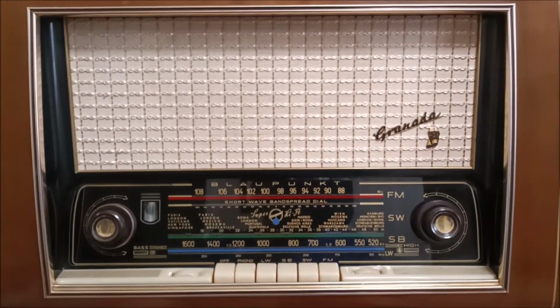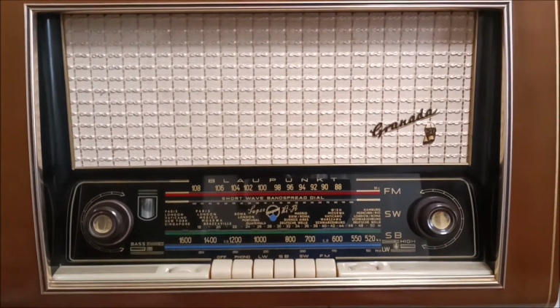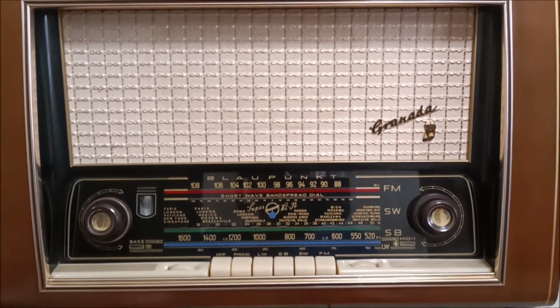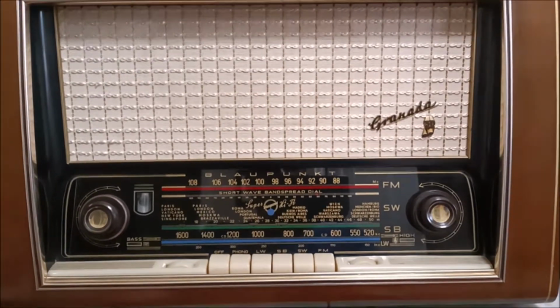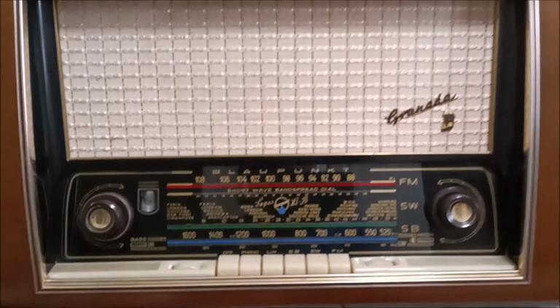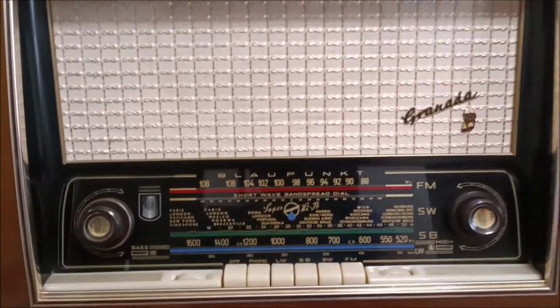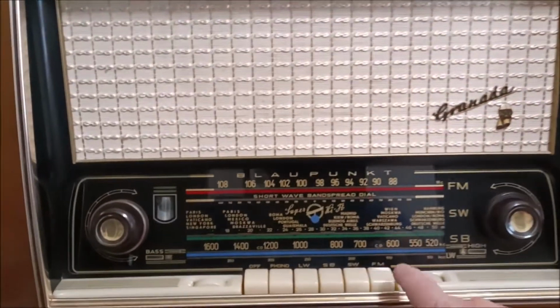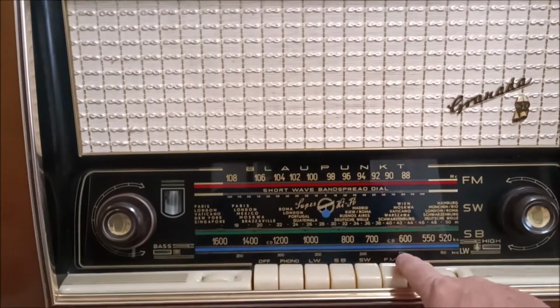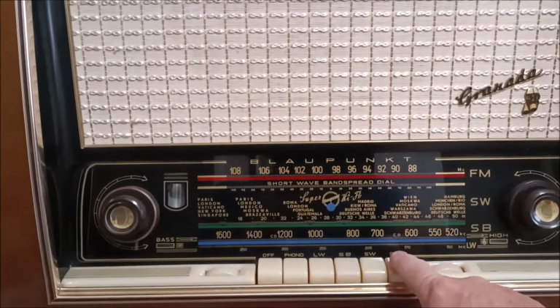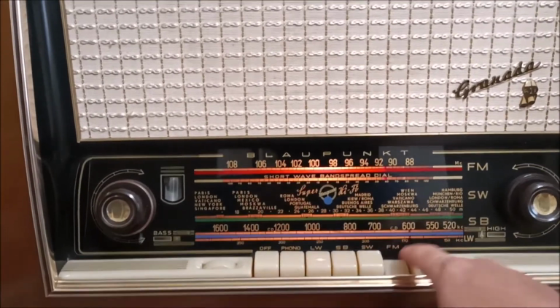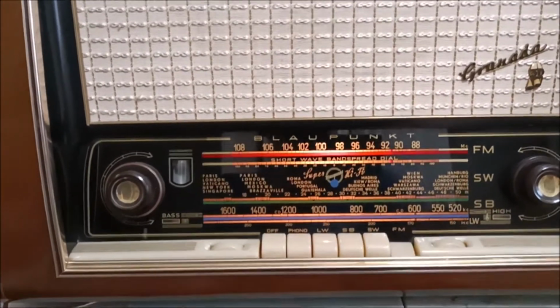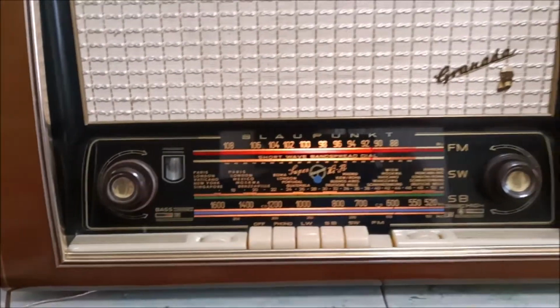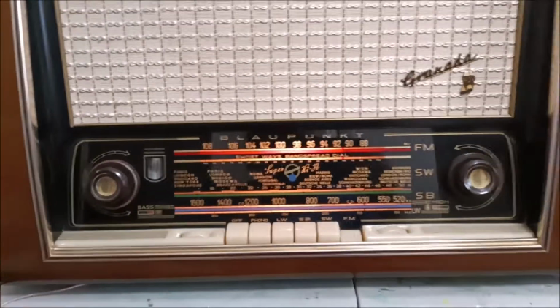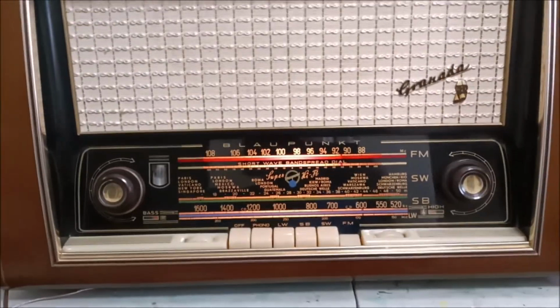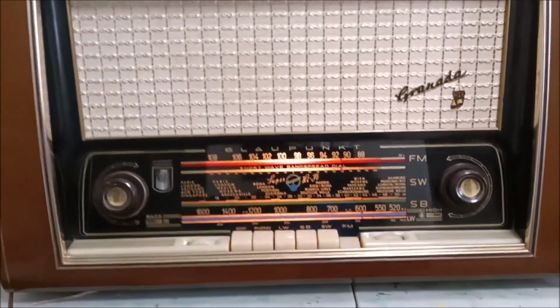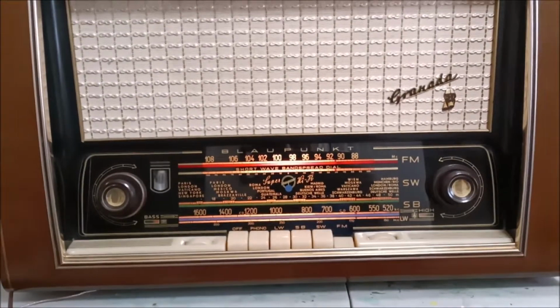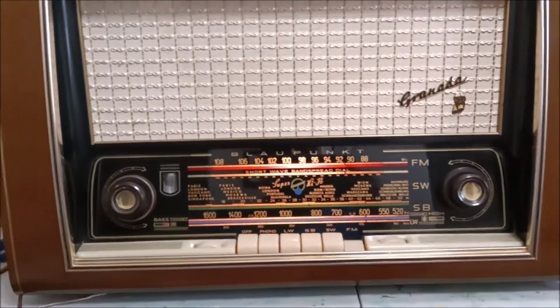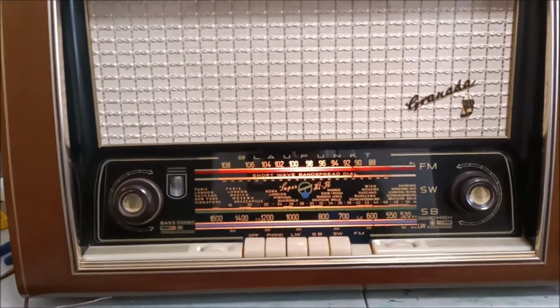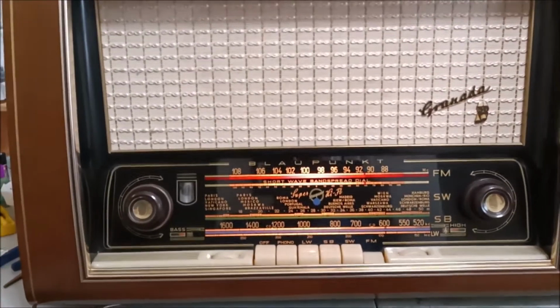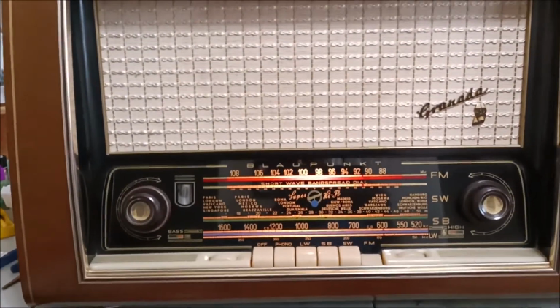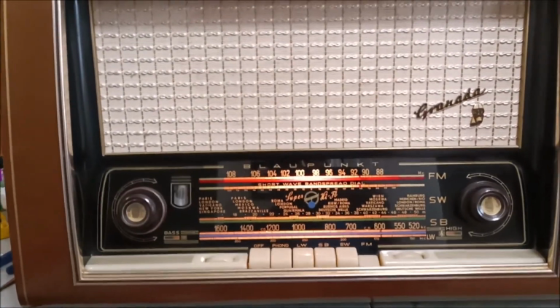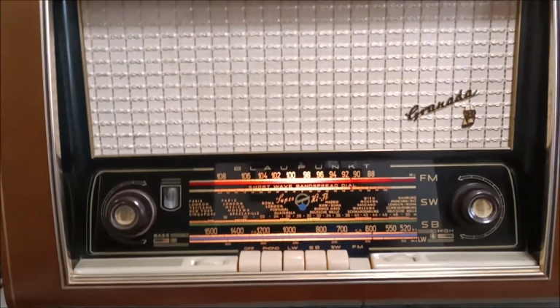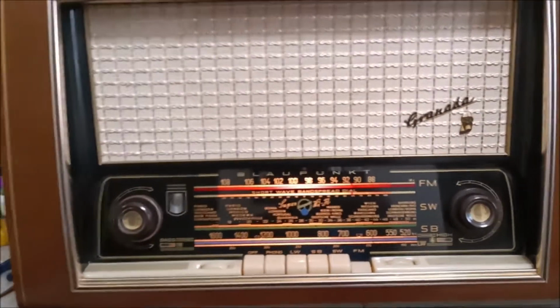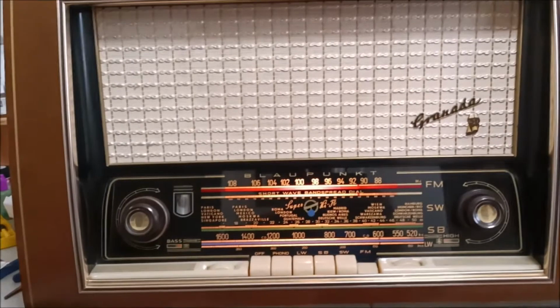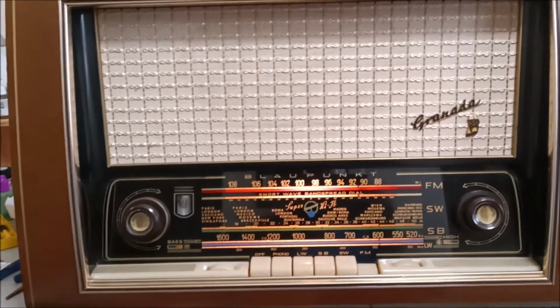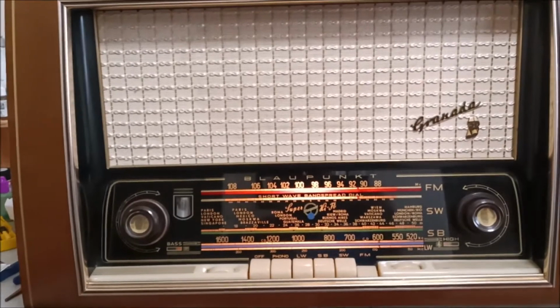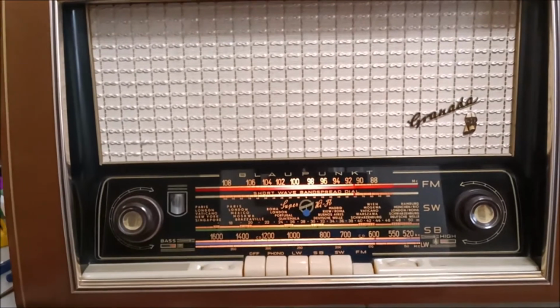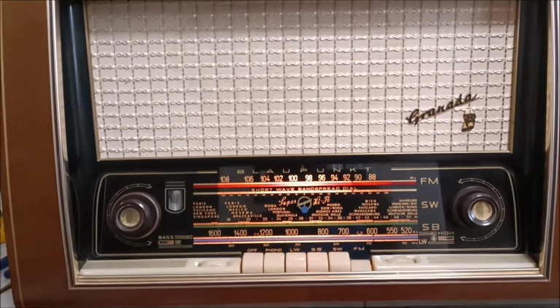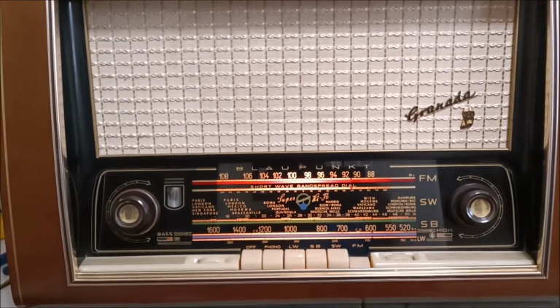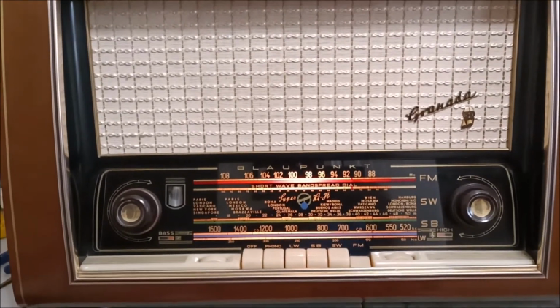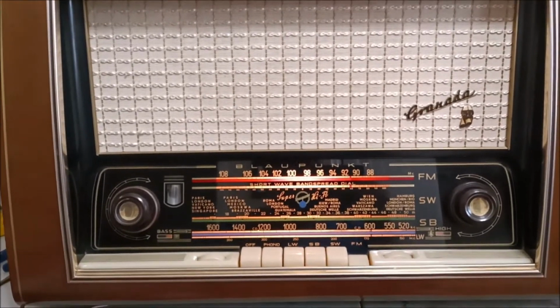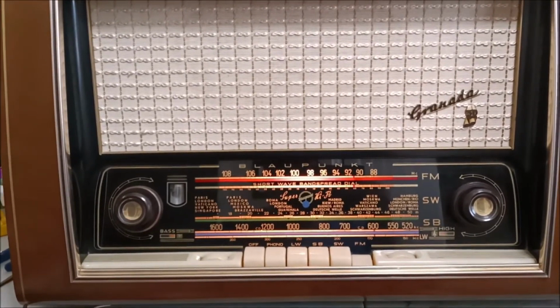Here's my Blaupunkt. Got all the tubes, including the eye tube. So it's been freshly restocked.